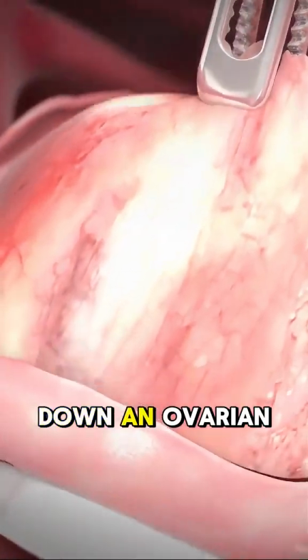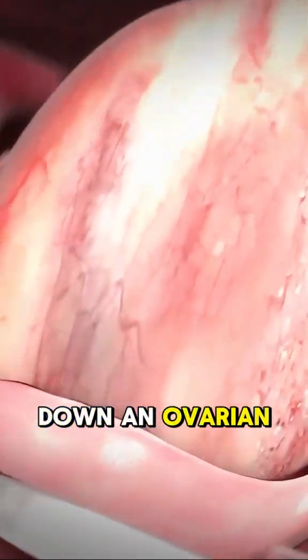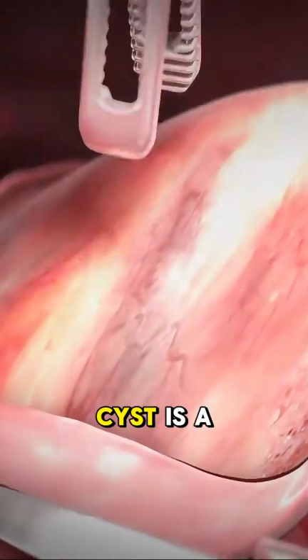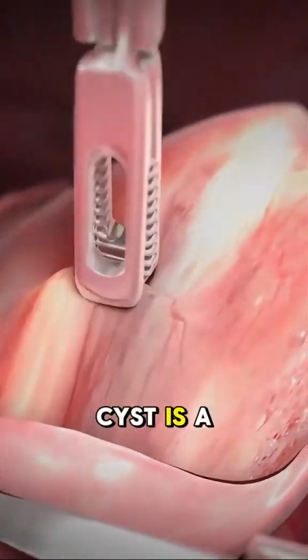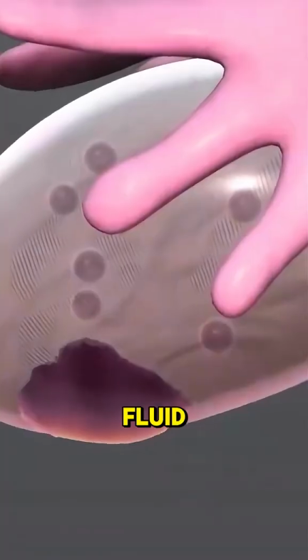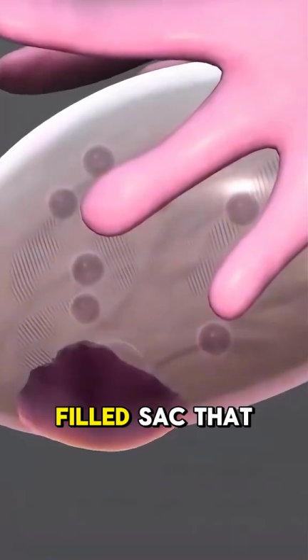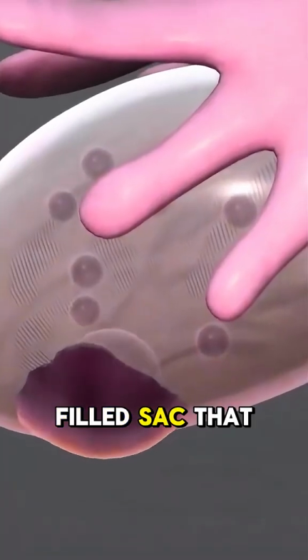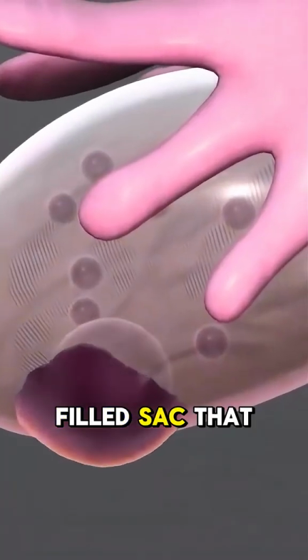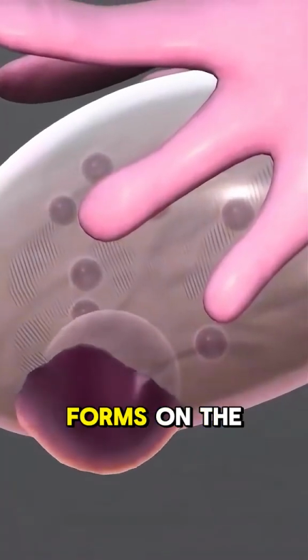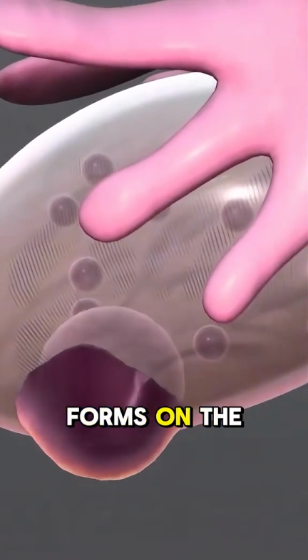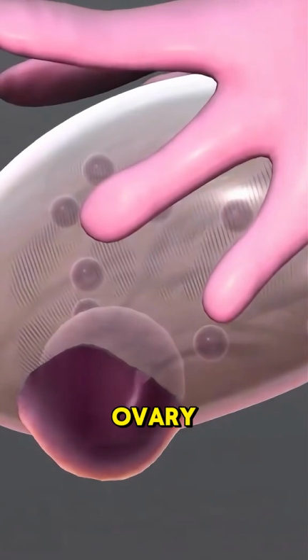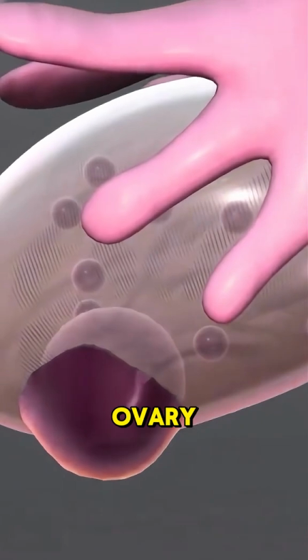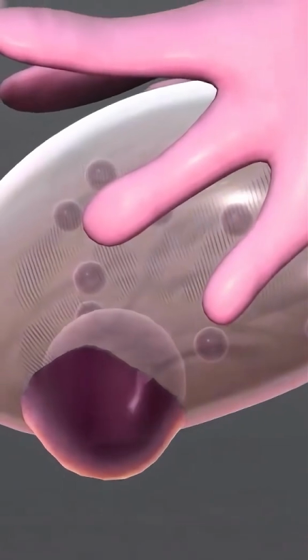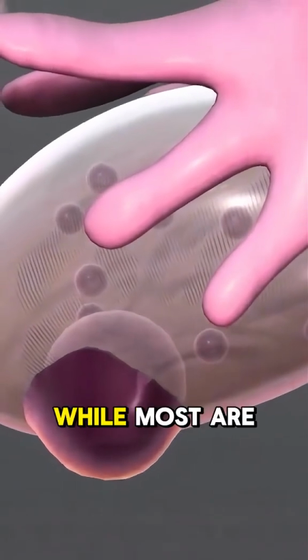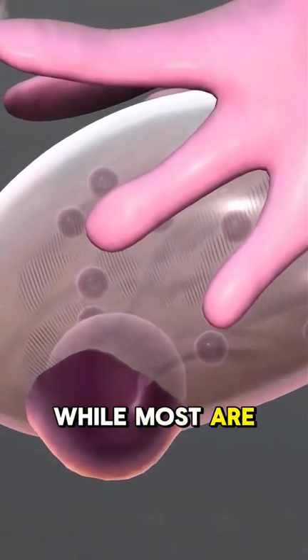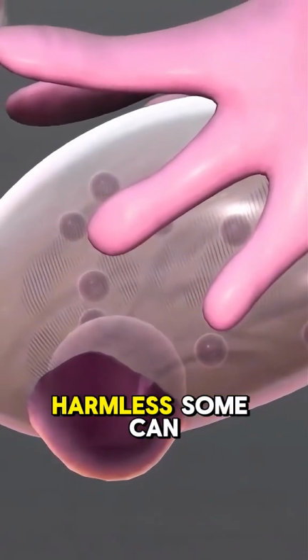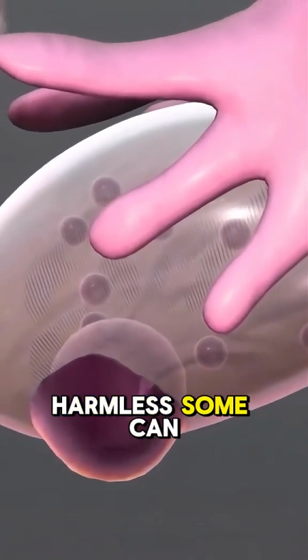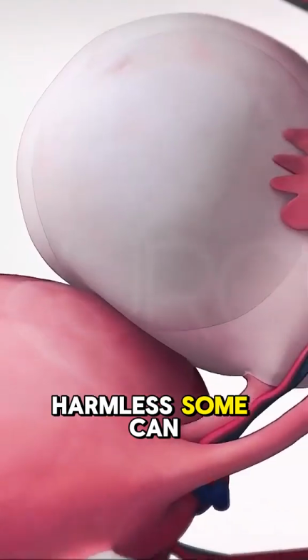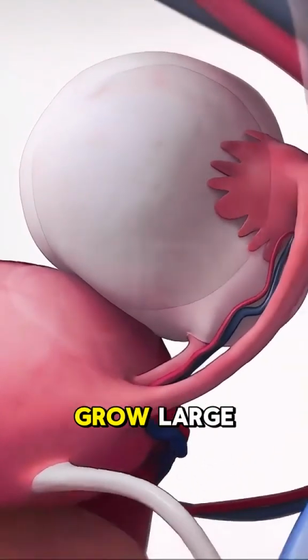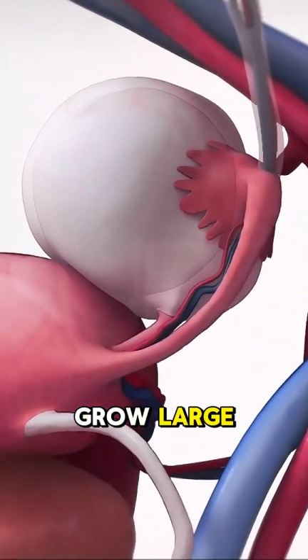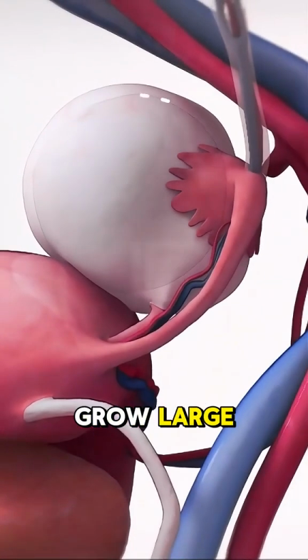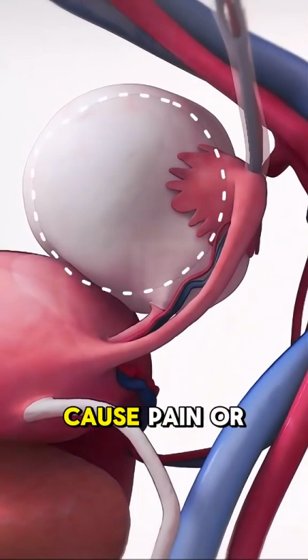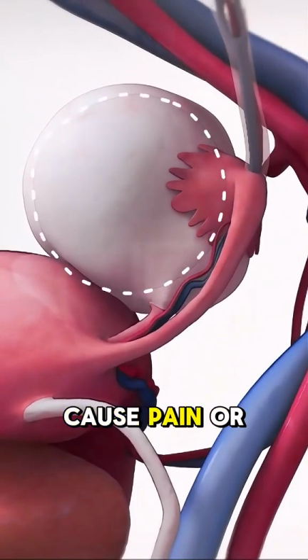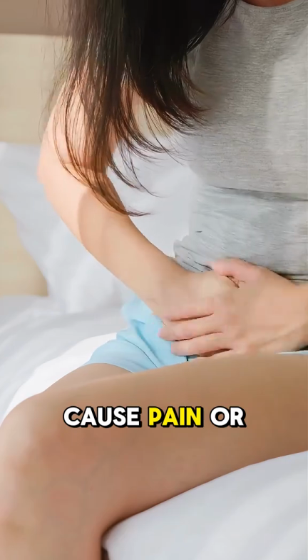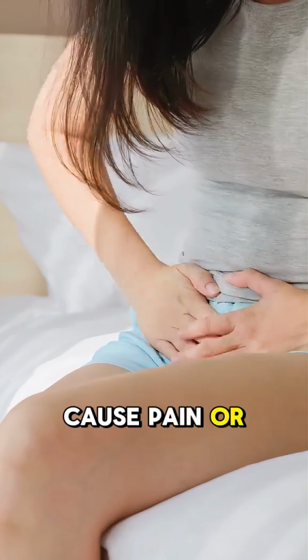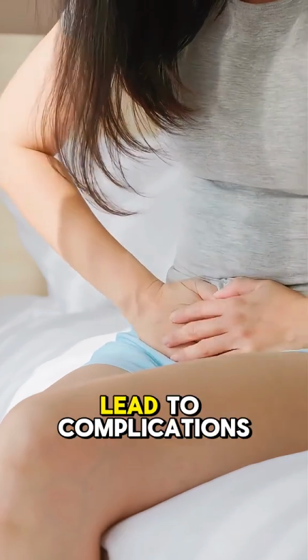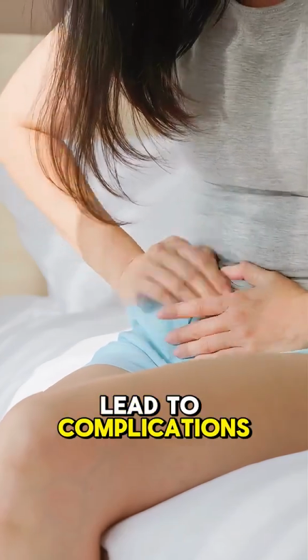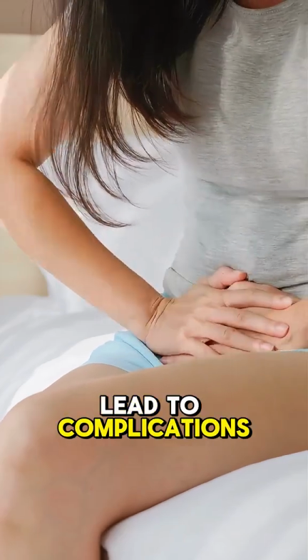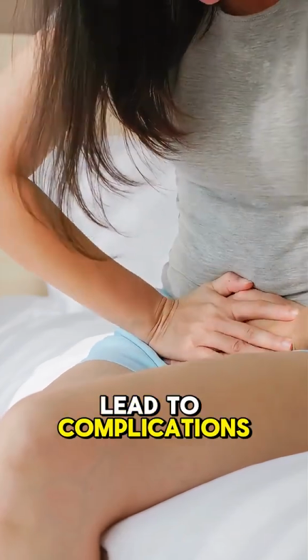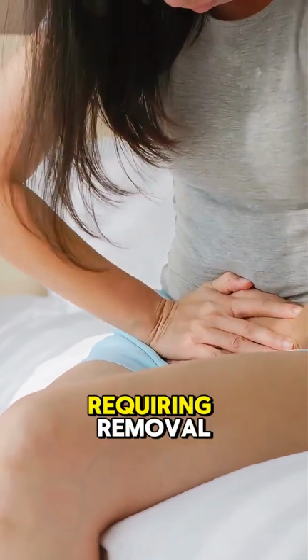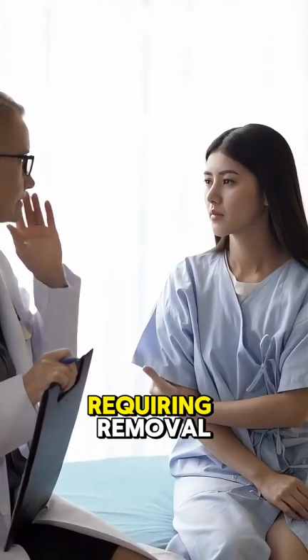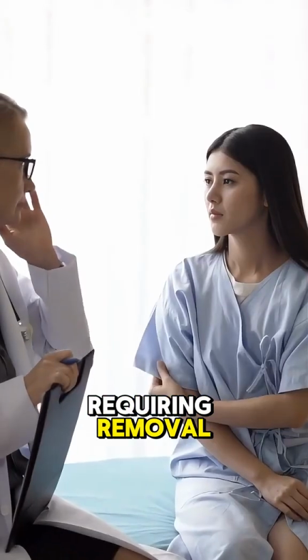An ovarian cyst is a fluid-filled sac that forms on the ovary. While most are harmless, some can grow large, cause pain, or lead to complications, requiring removal.